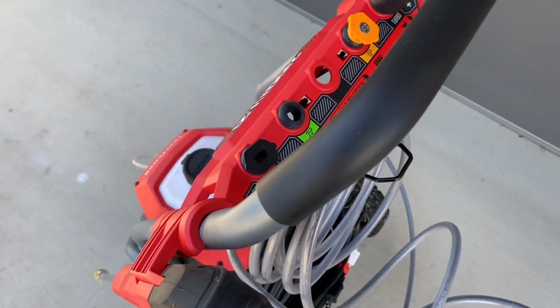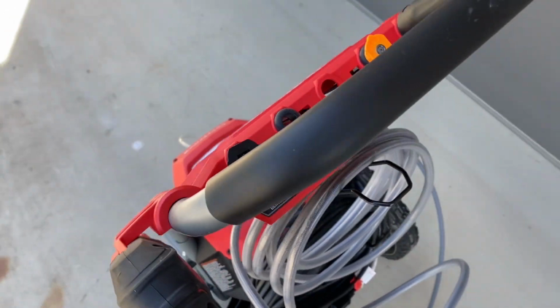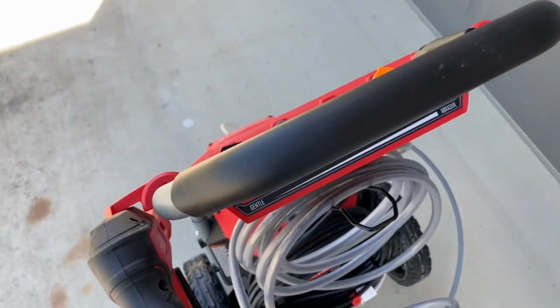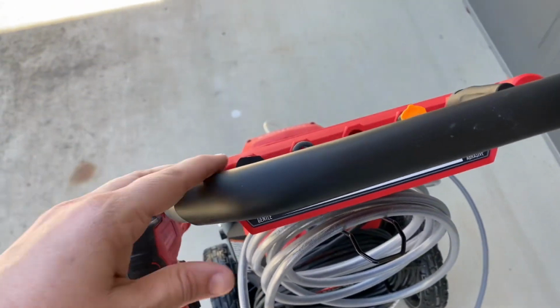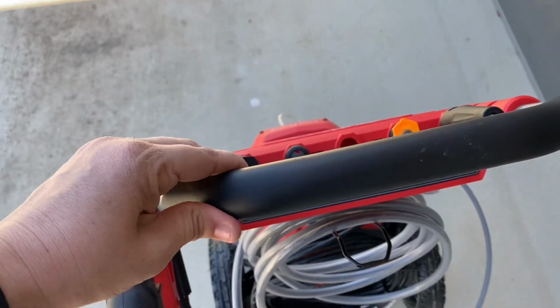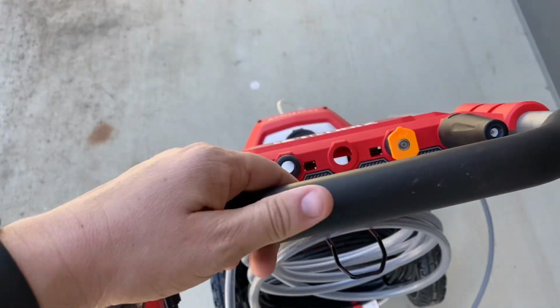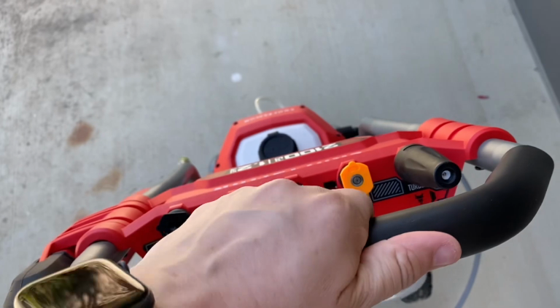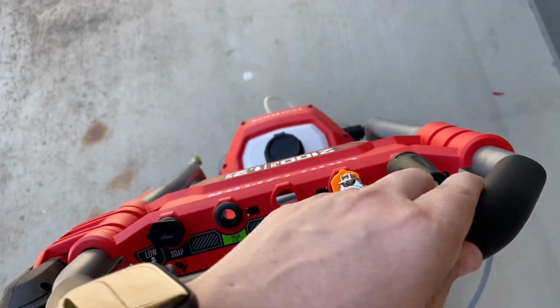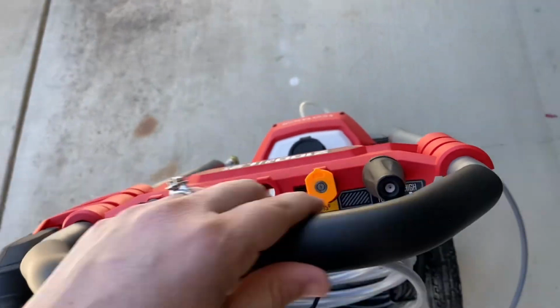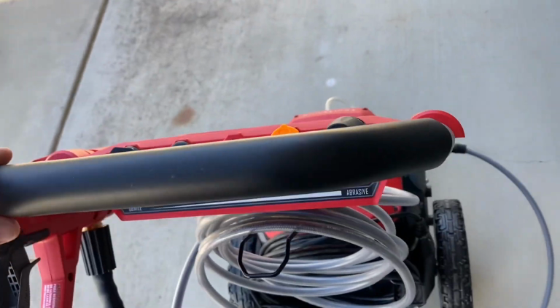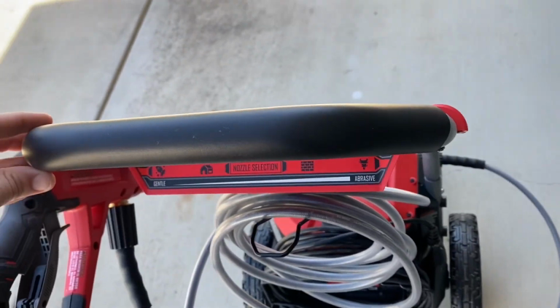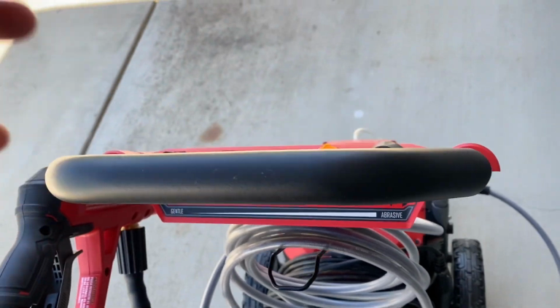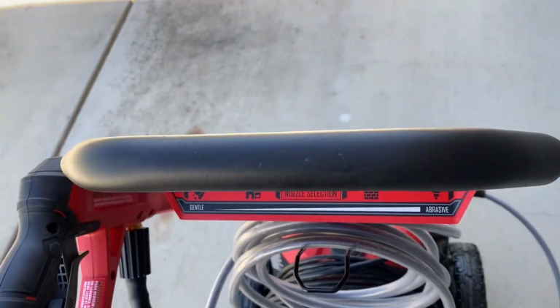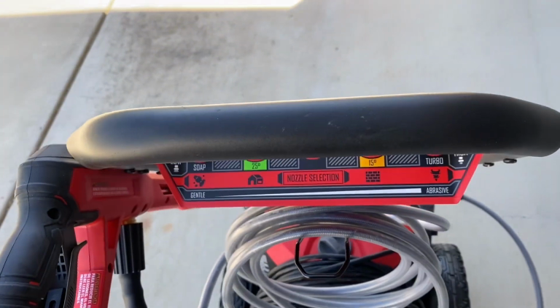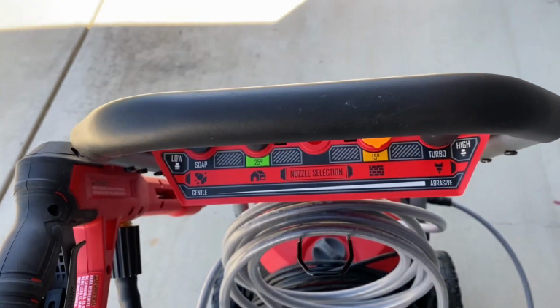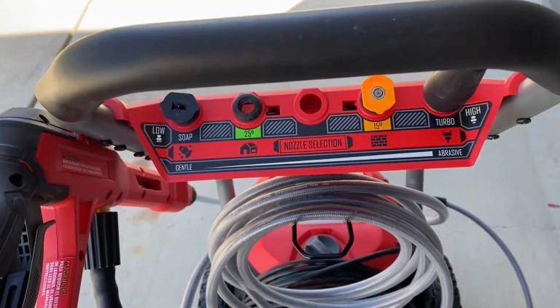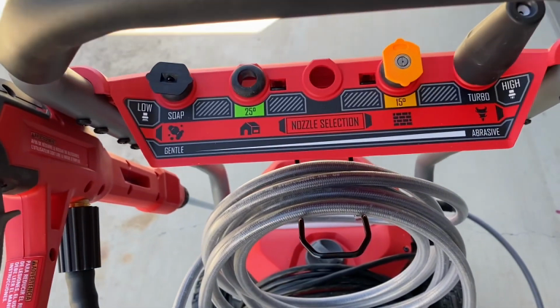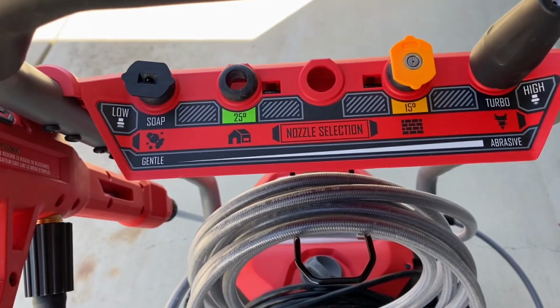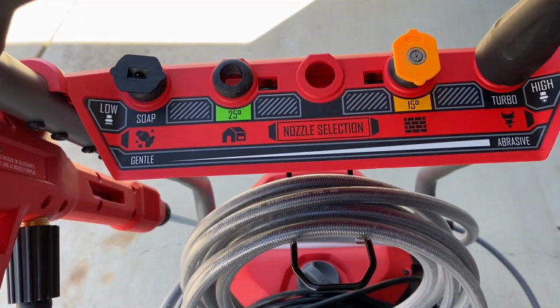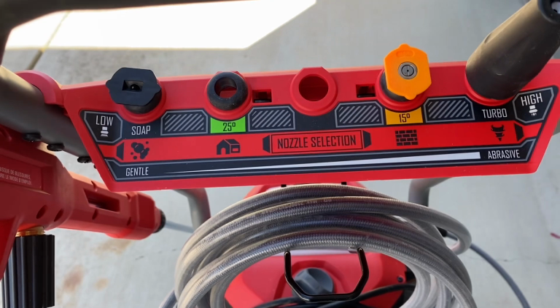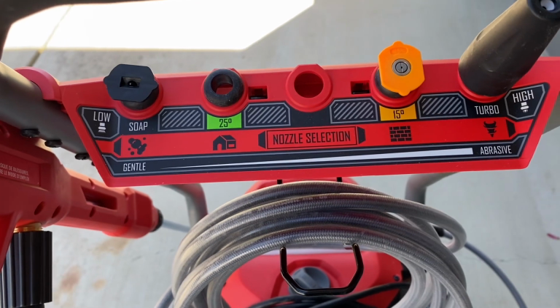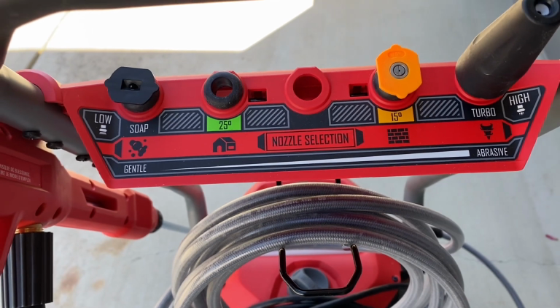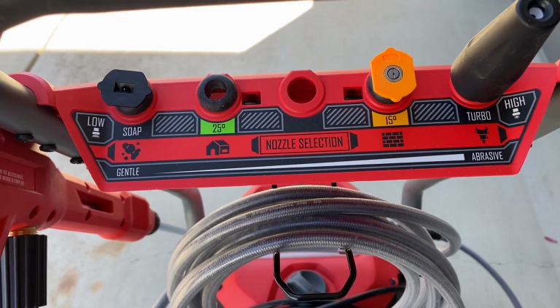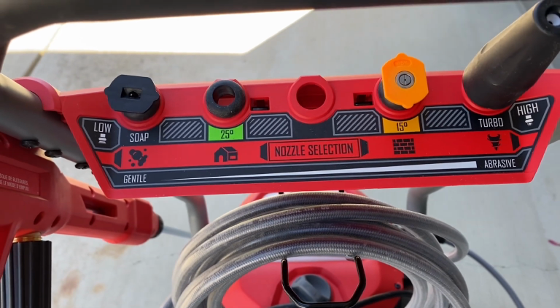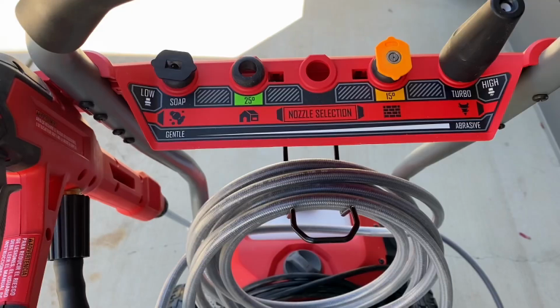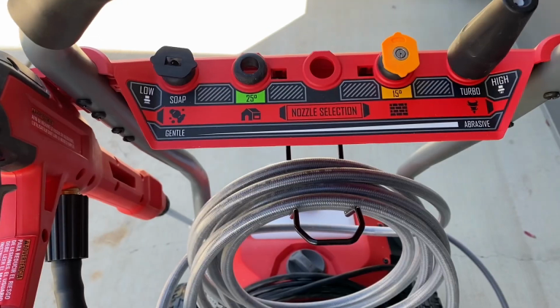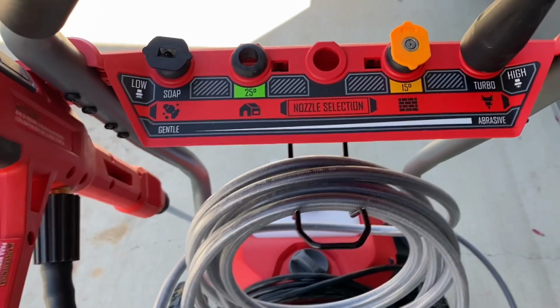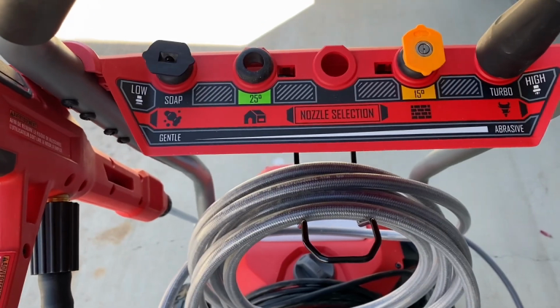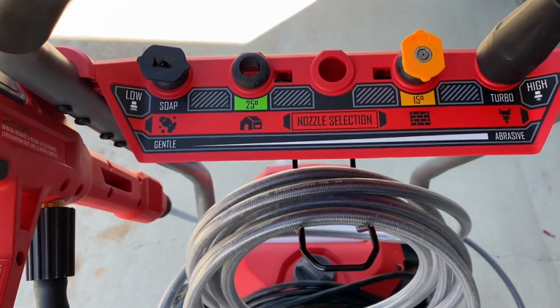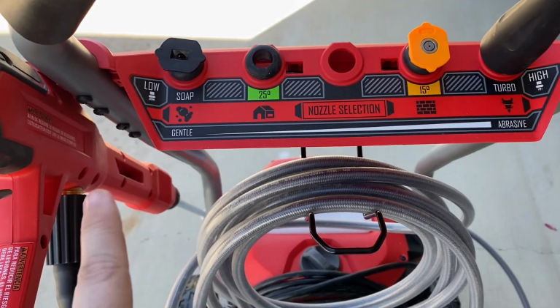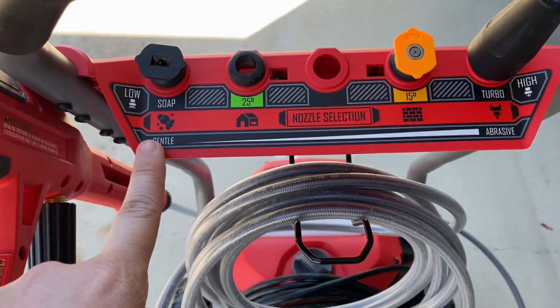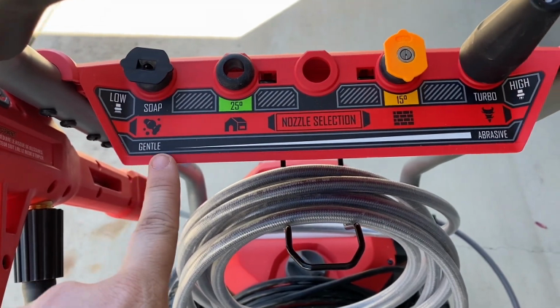That nozzle selection is located right below the really soft handle. It's really easy to wipe clean as well. And right here you've got your little chart that goes from gentle all the way to abrasive with which level nozzle you would want to pick.